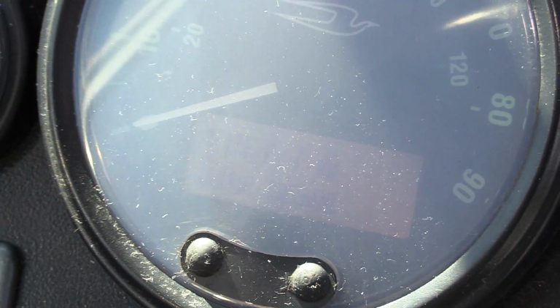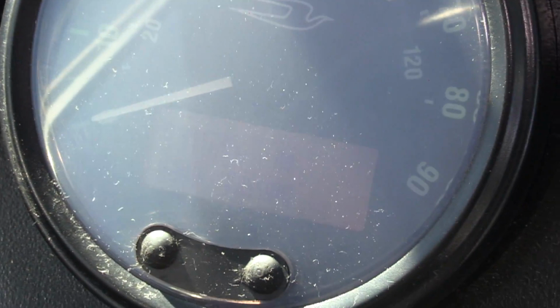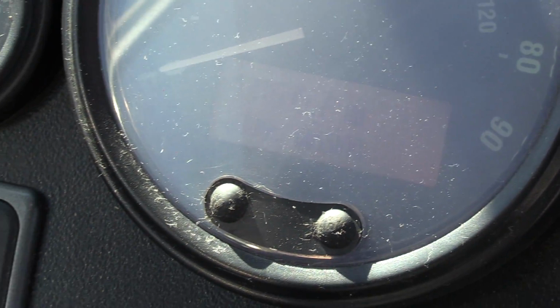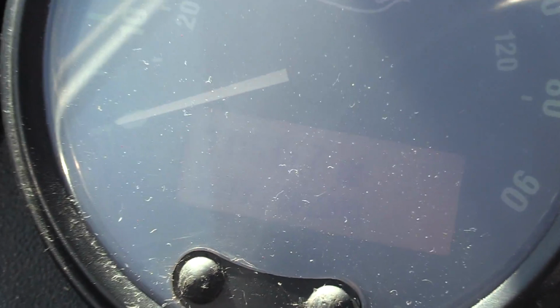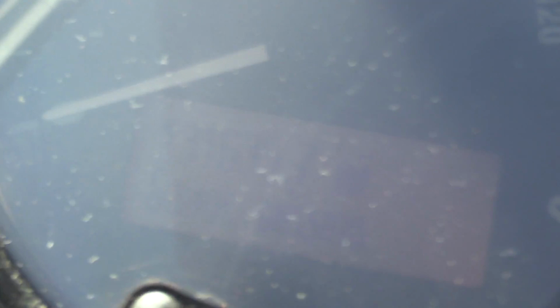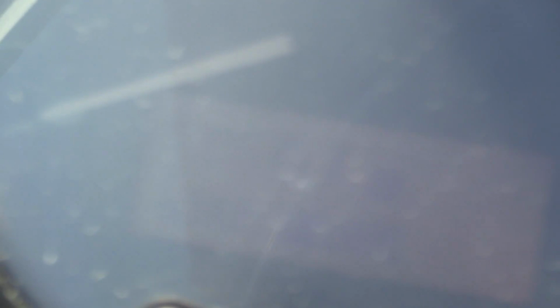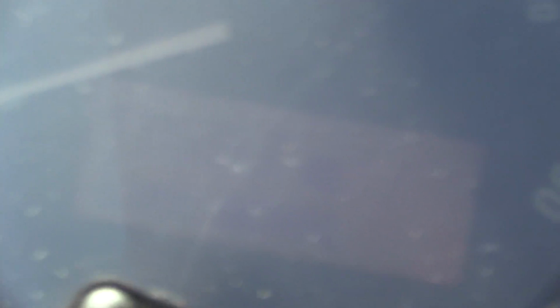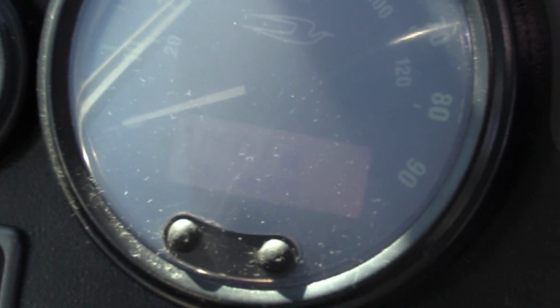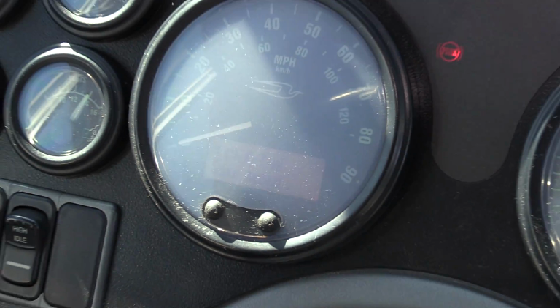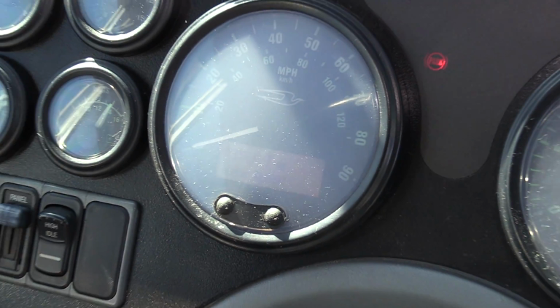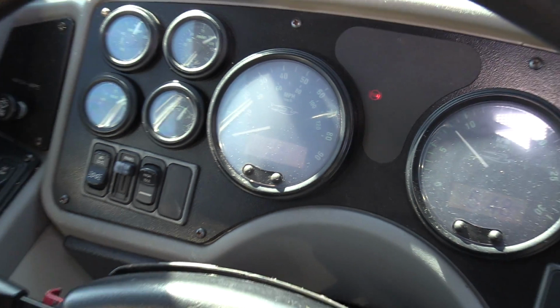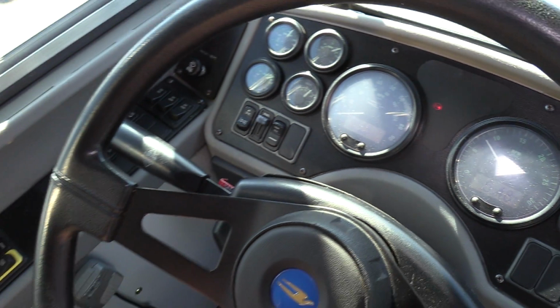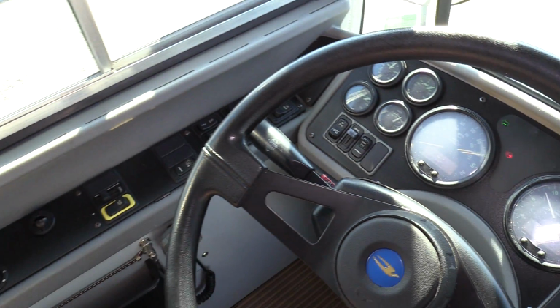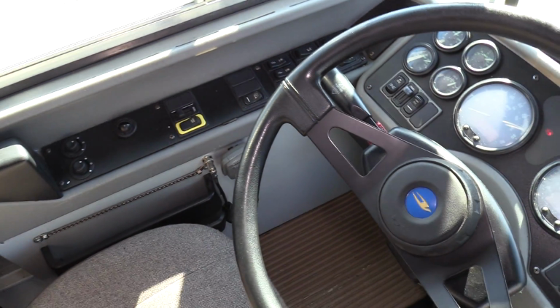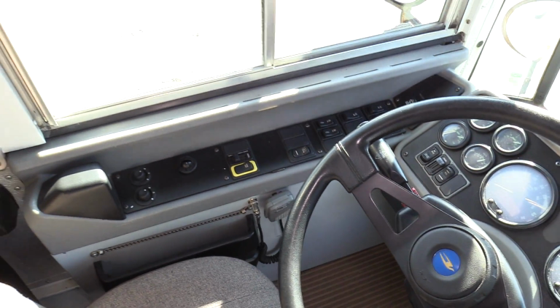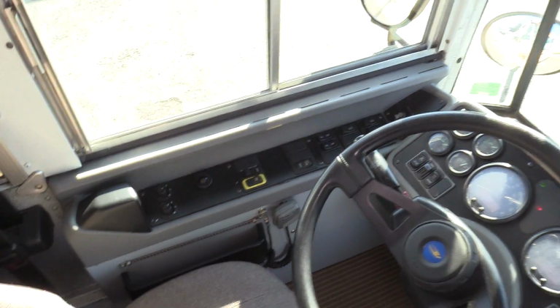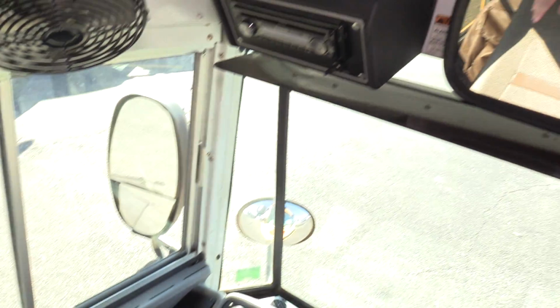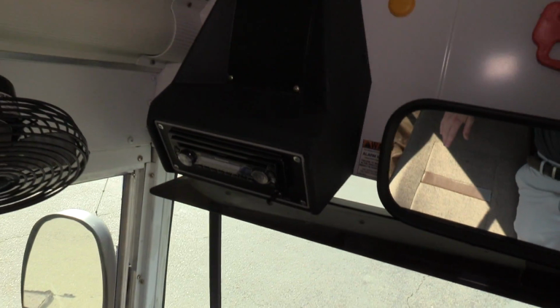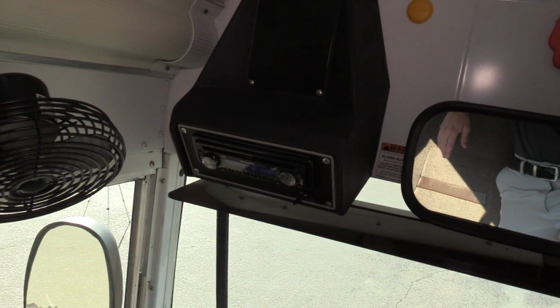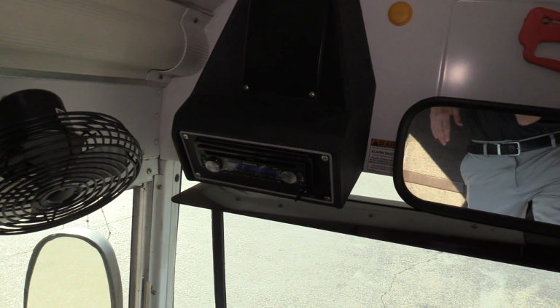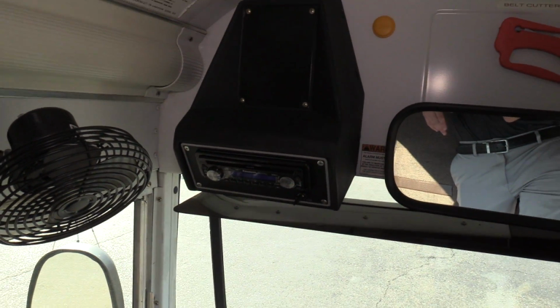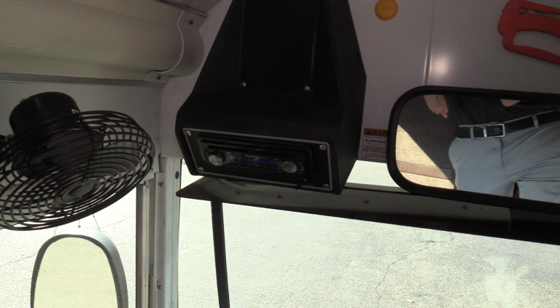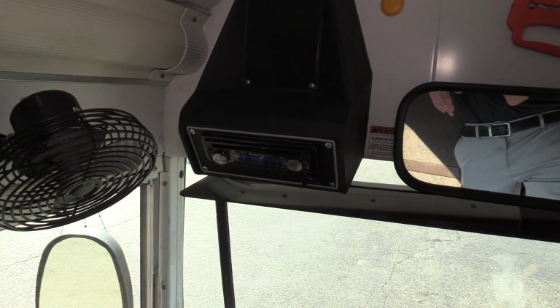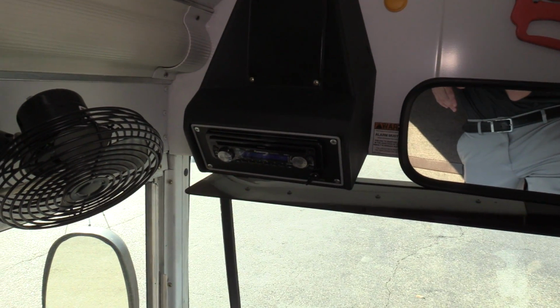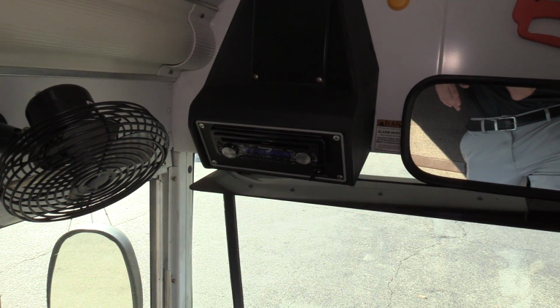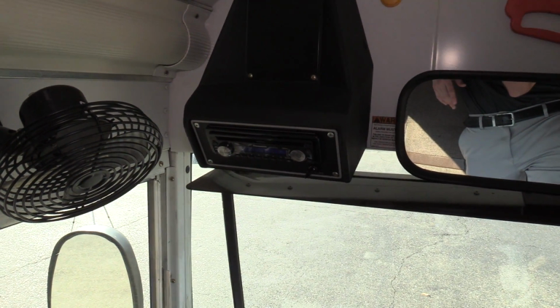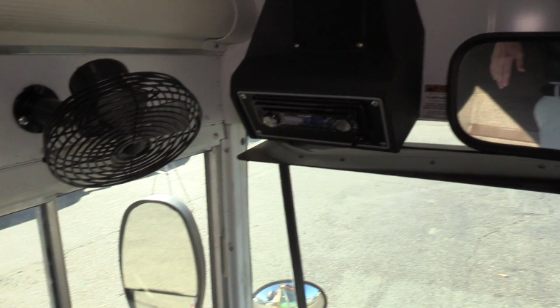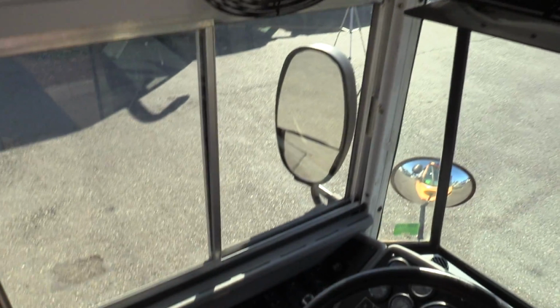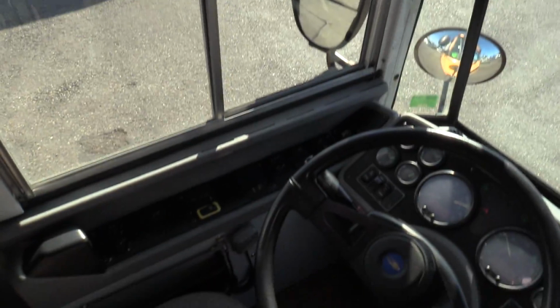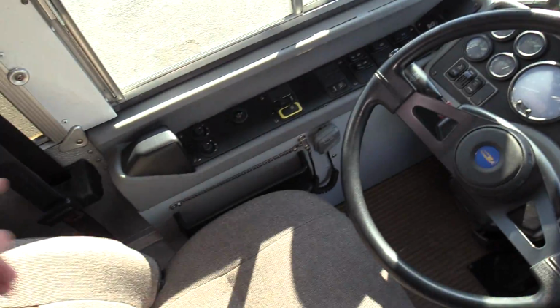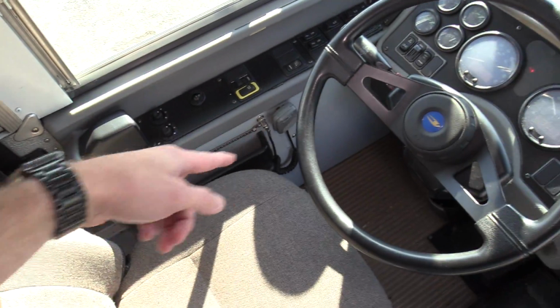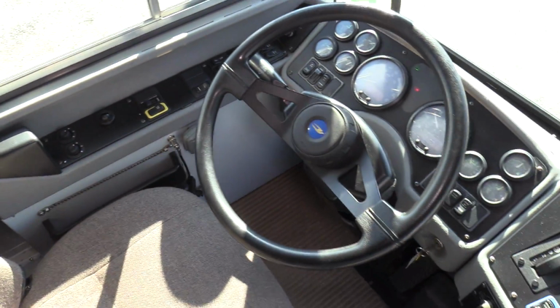Glares a little bad here, but that says 131,000 miles. Fully equipped with a Panasonic AM FM CD stereo and a PA system down there.